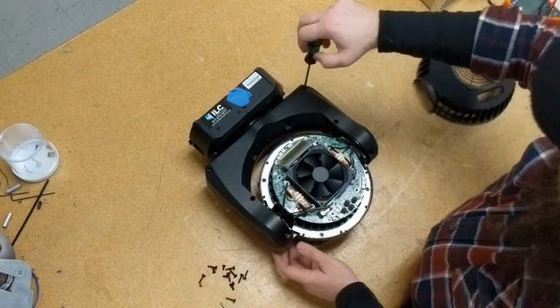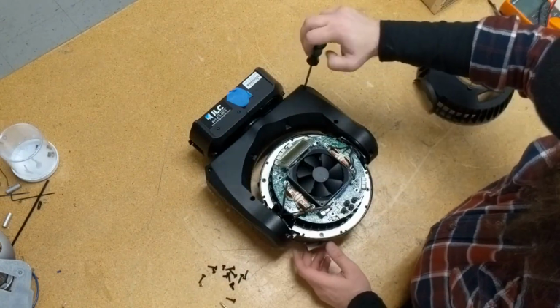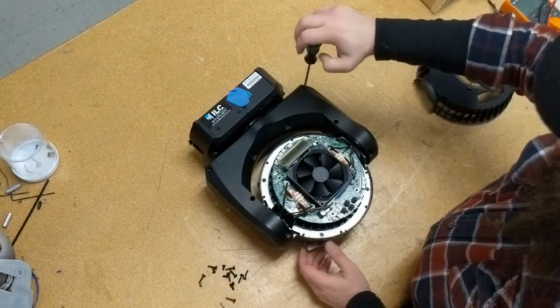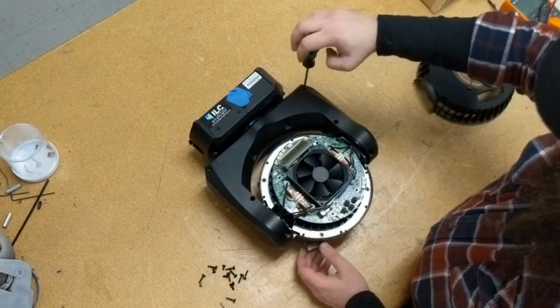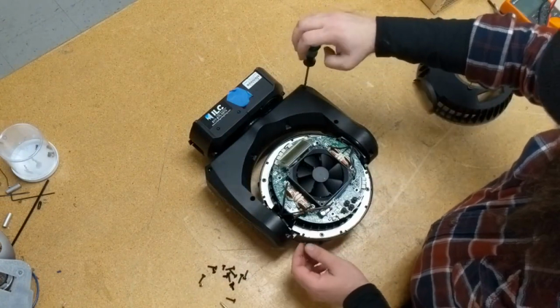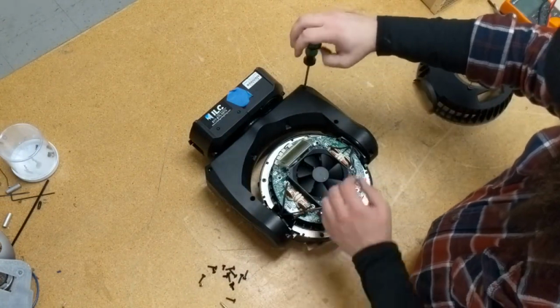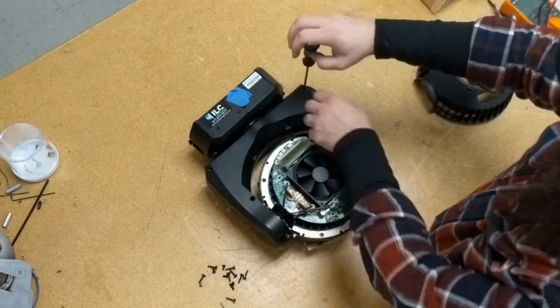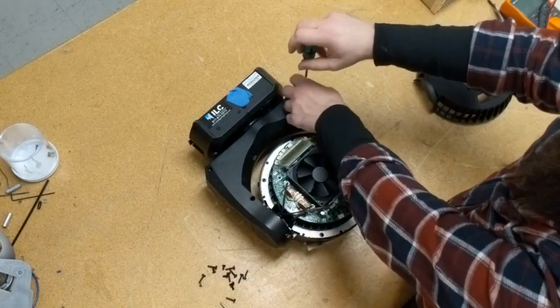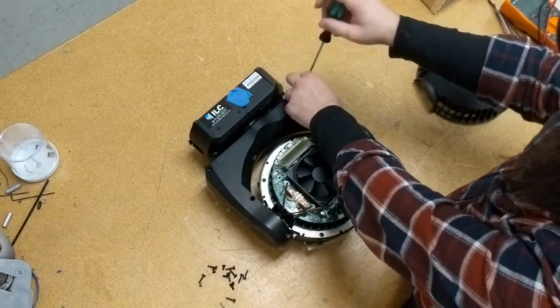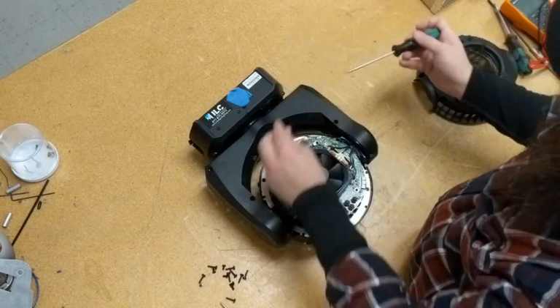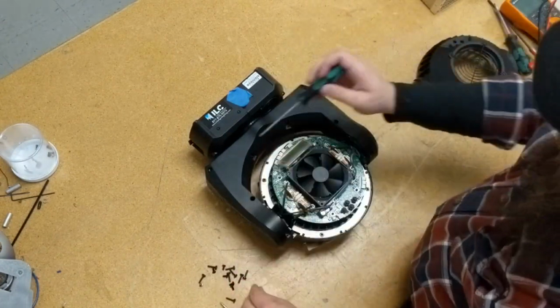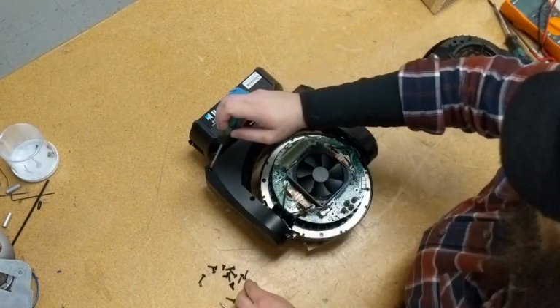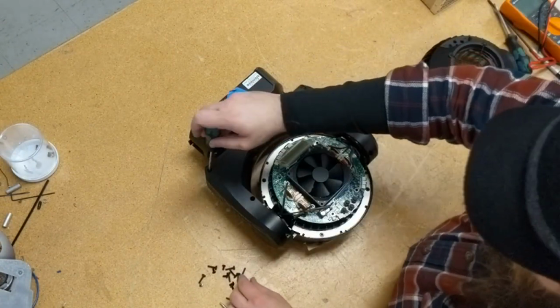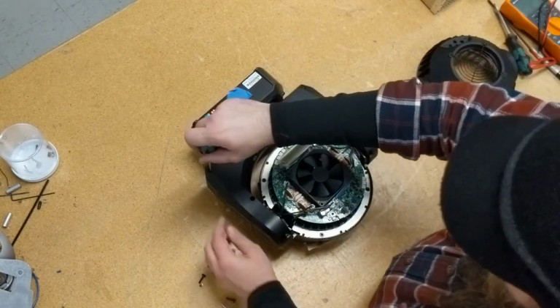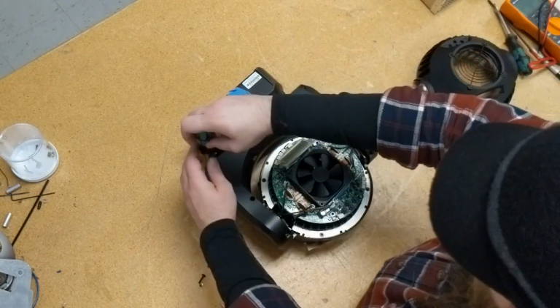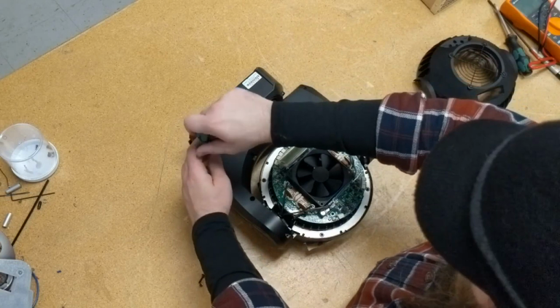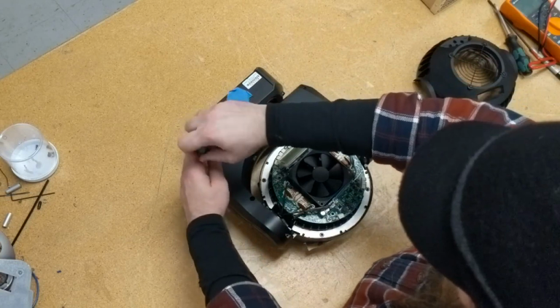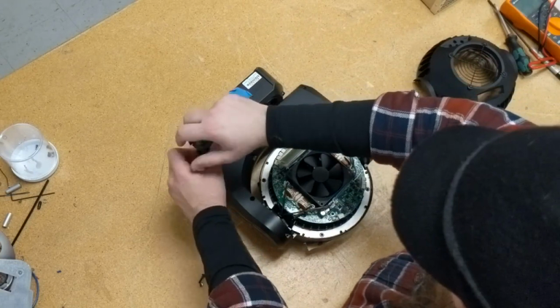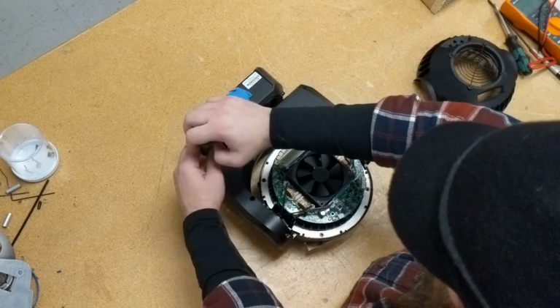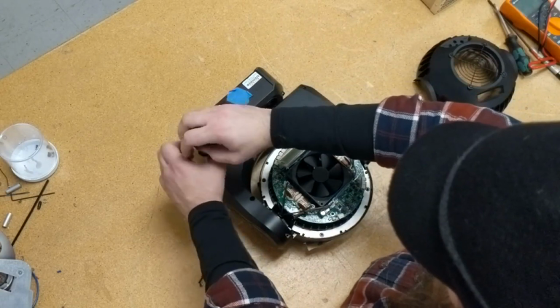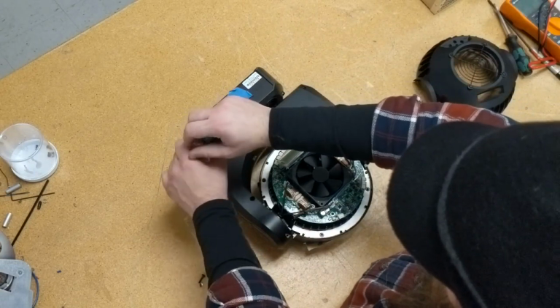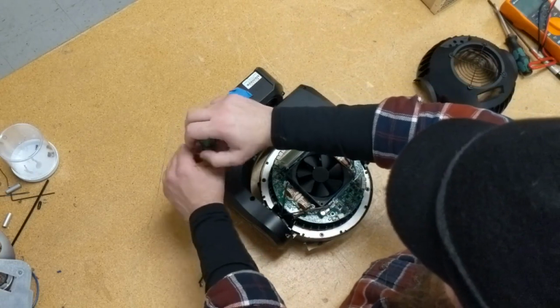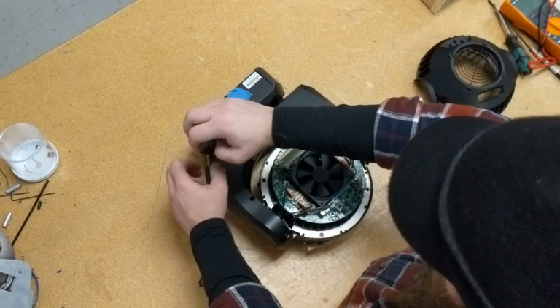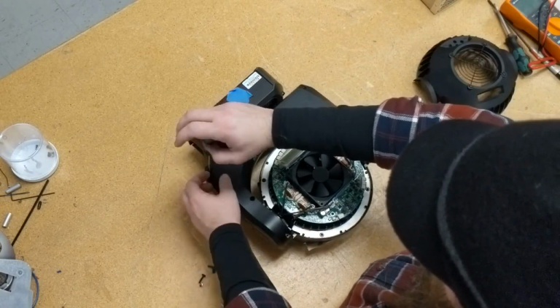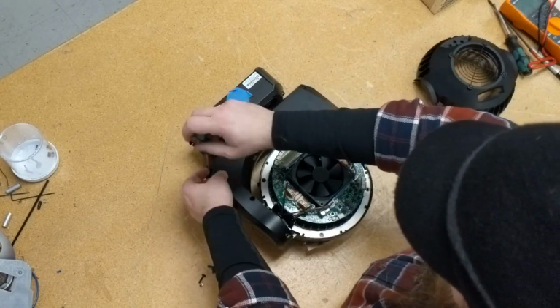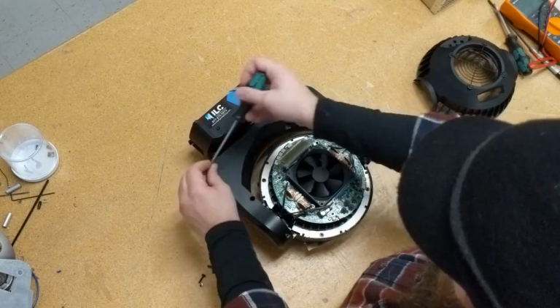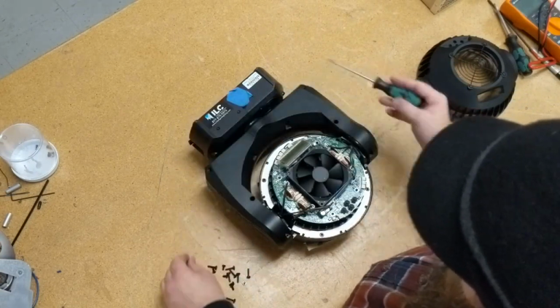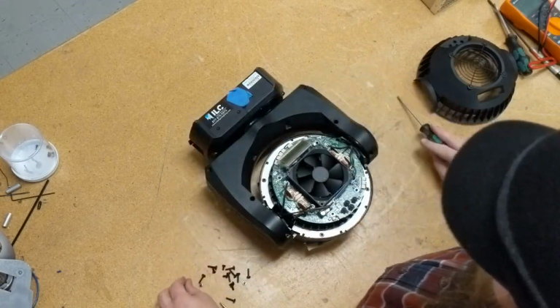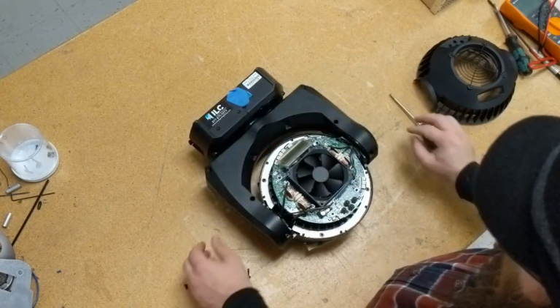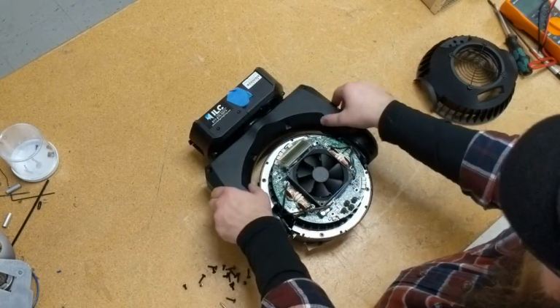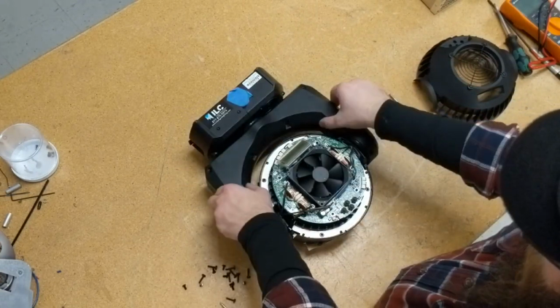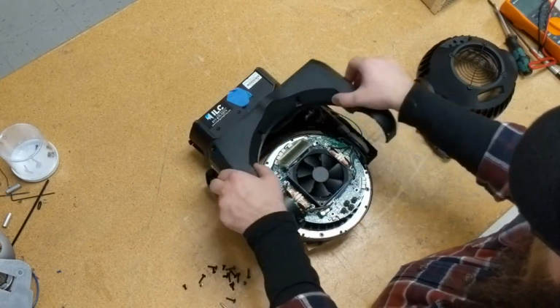Once you've removed all of the screws, the yoke arm covers are free to move. You'll need to rotate the head to take them both off, as the front head cover will prevent you from removing the one on that side.